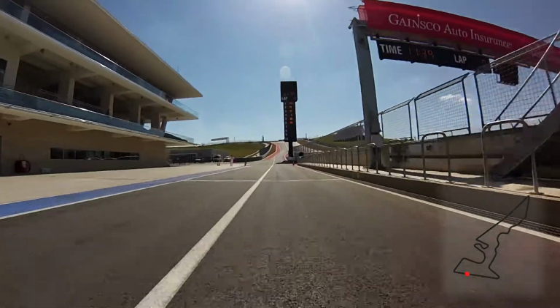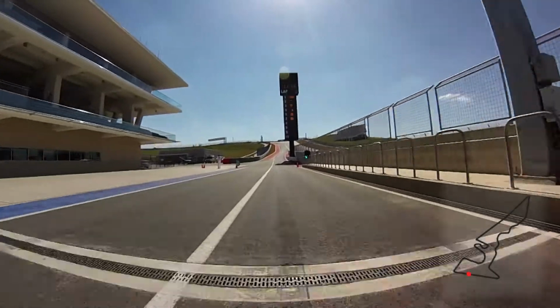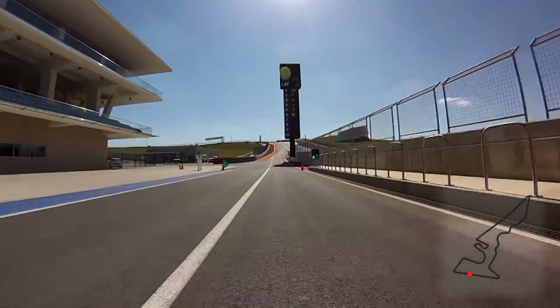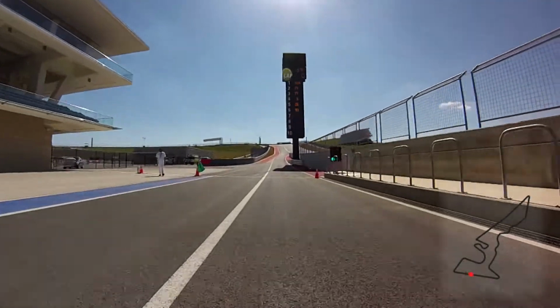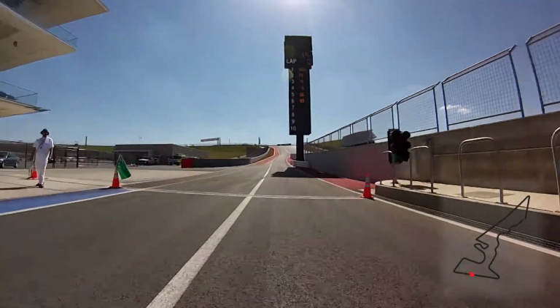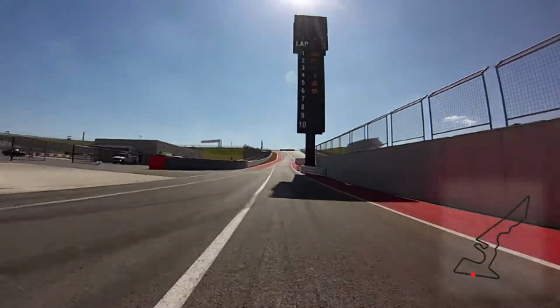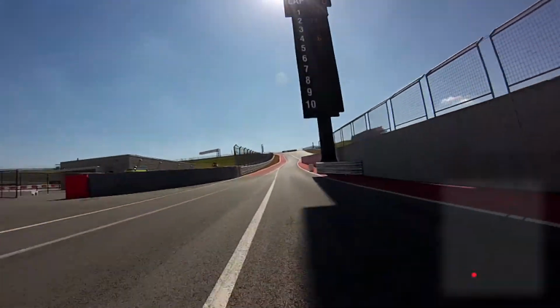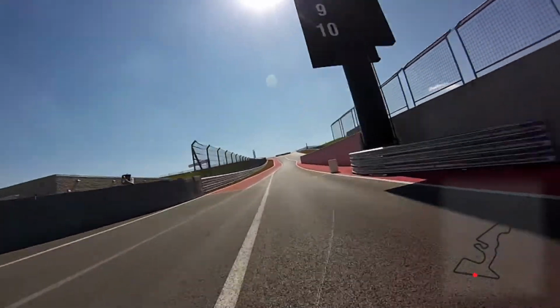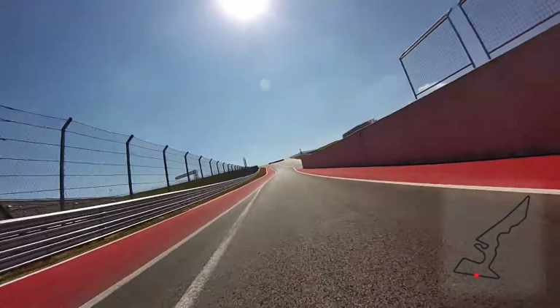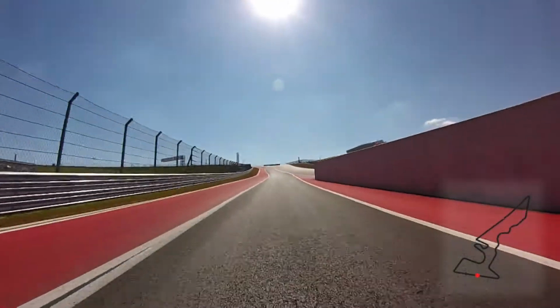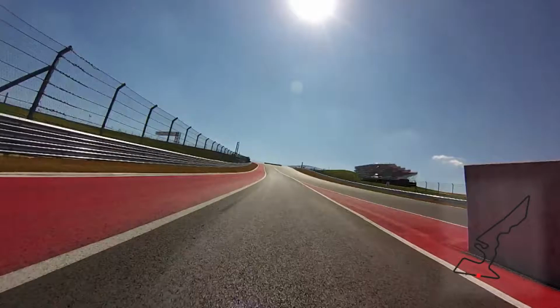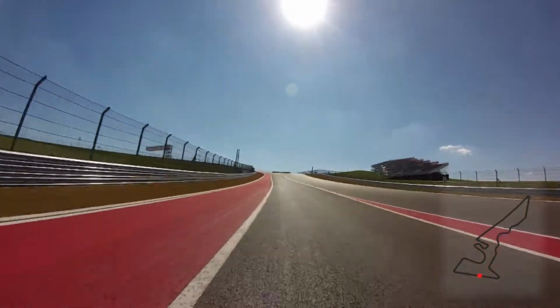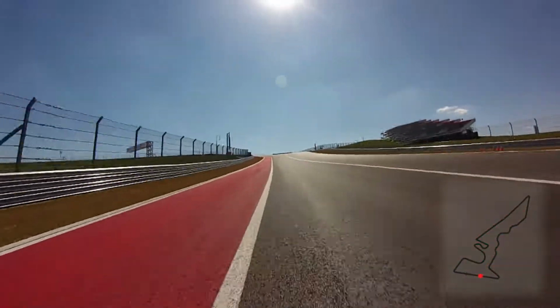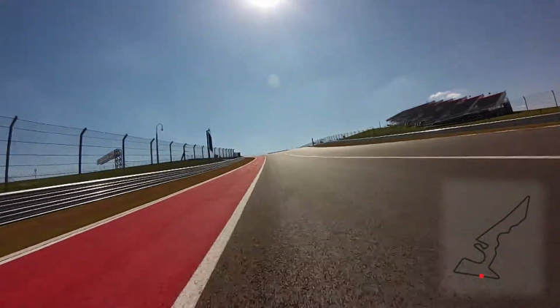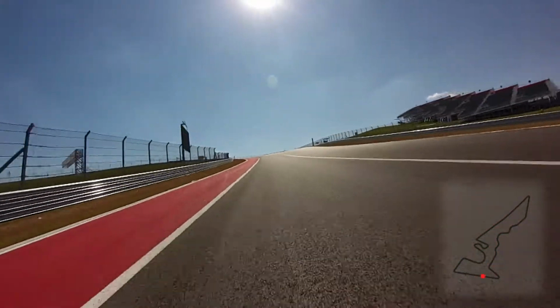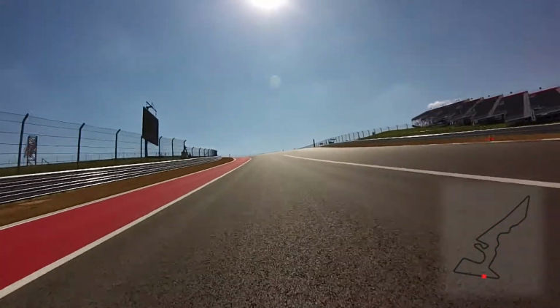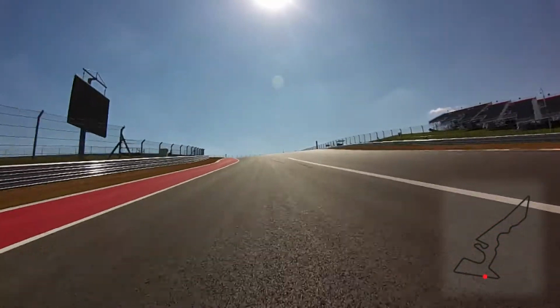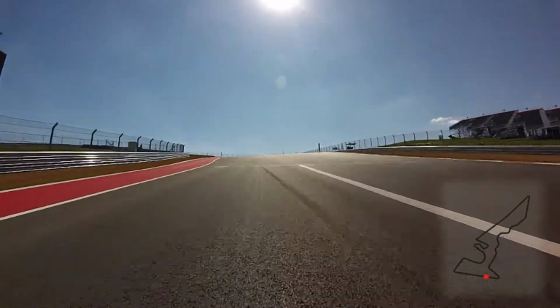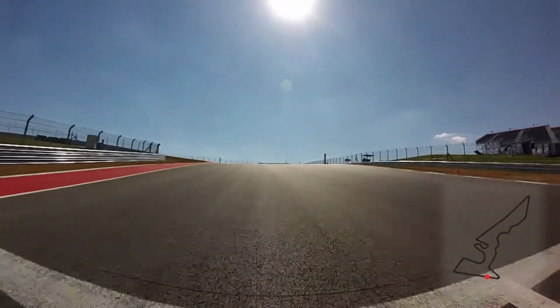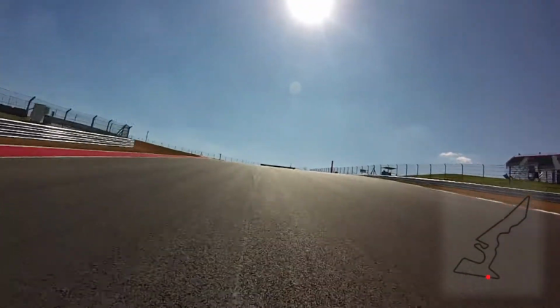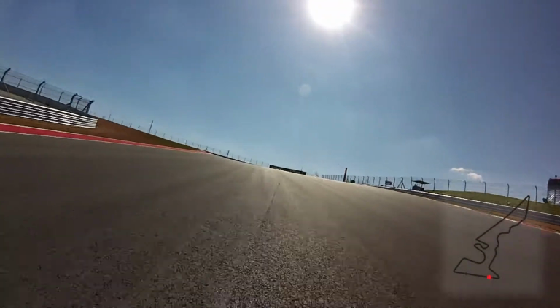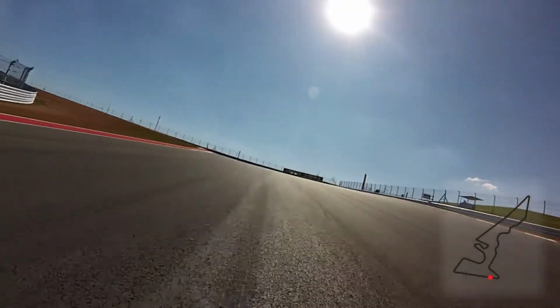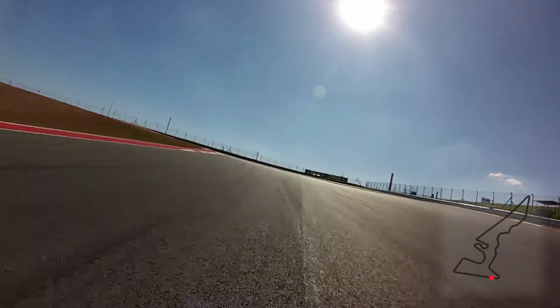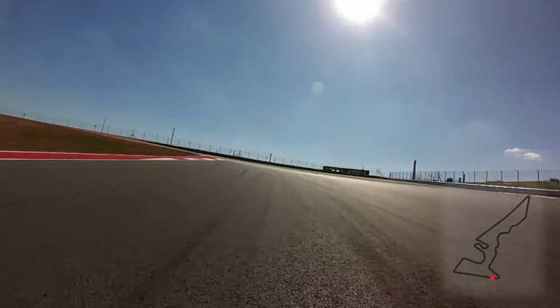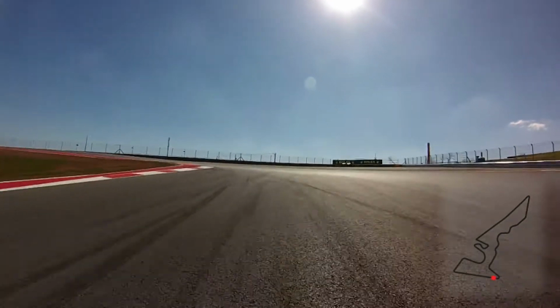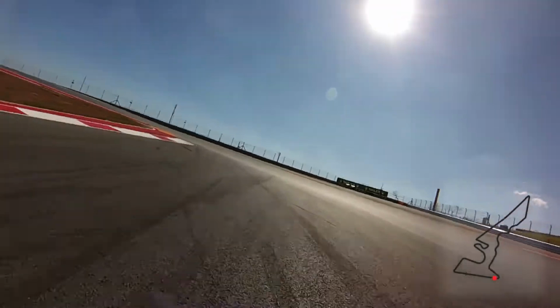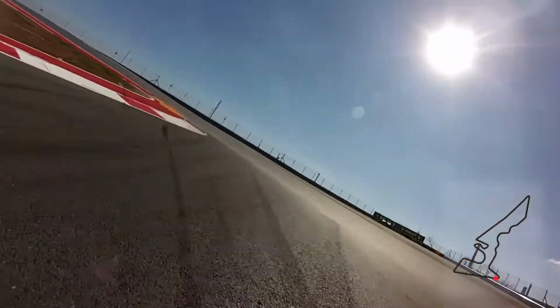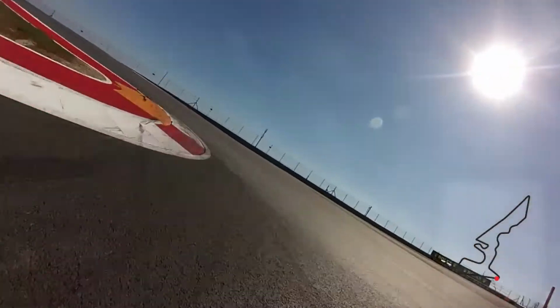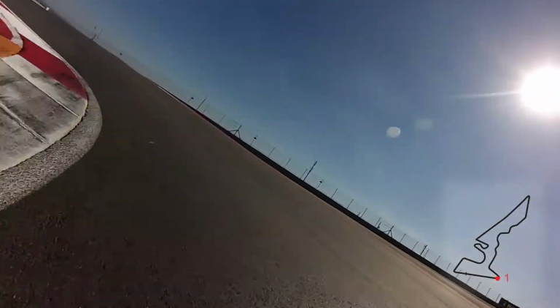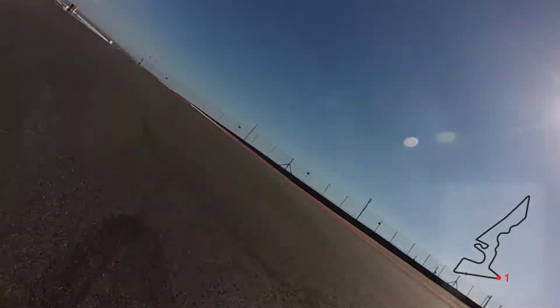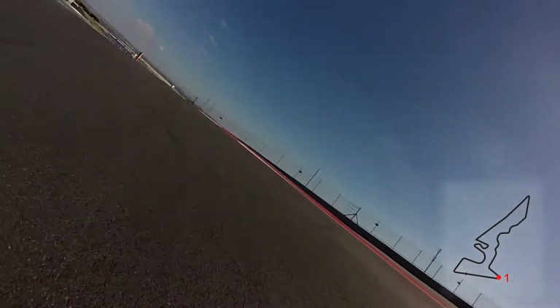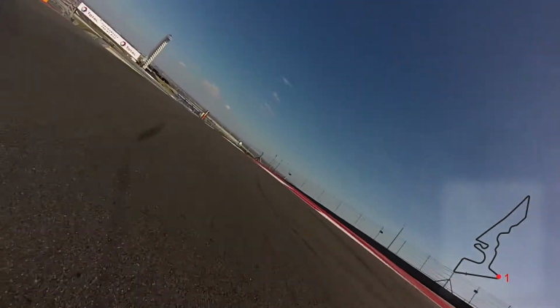The first part of the lap is very, very steep. You're climbing uphill, basically looking towards the sky, a heavy braking point in towards a very, very tight apex — first or second gear, depending on how you run your ratios.